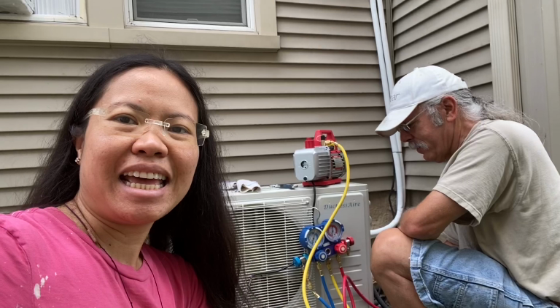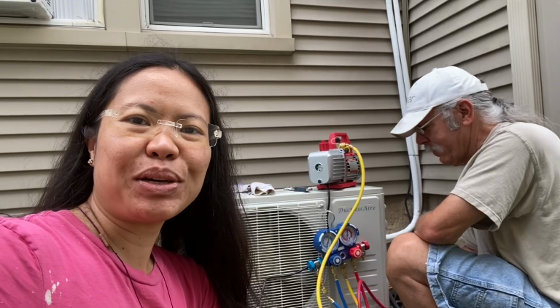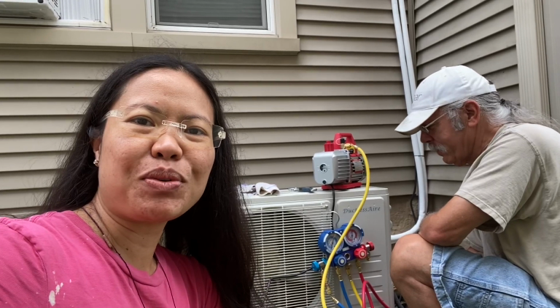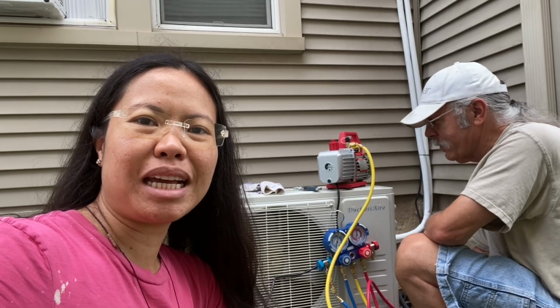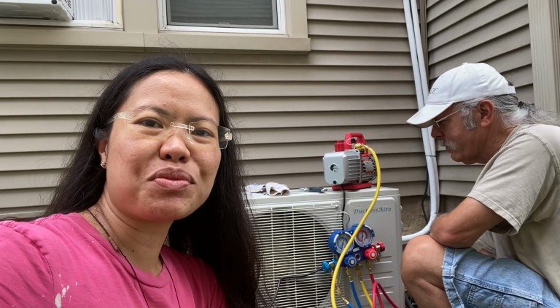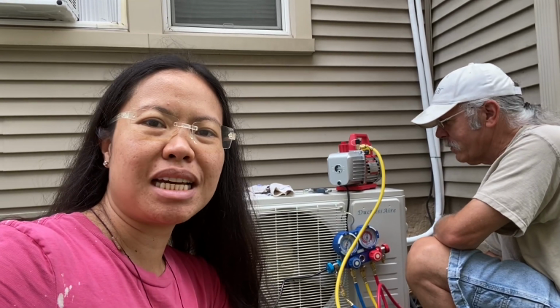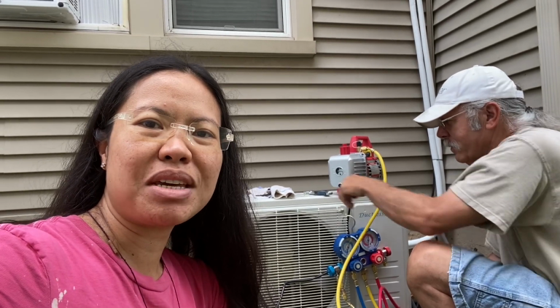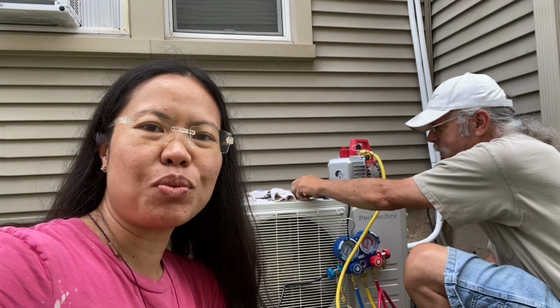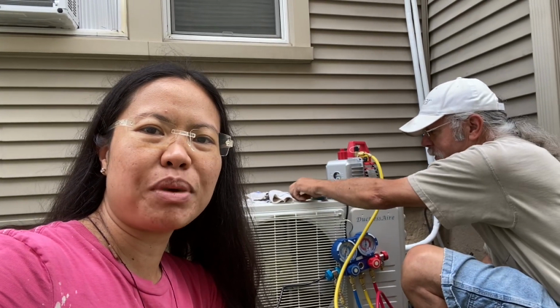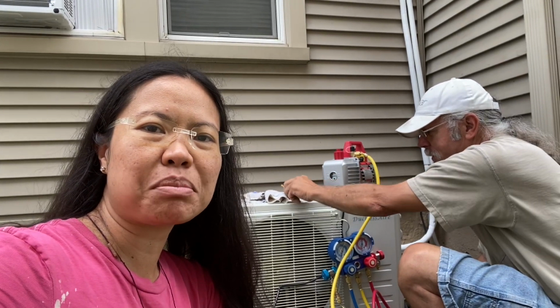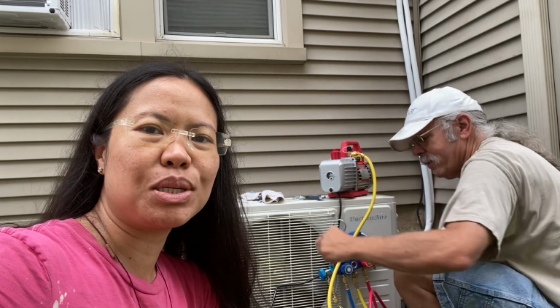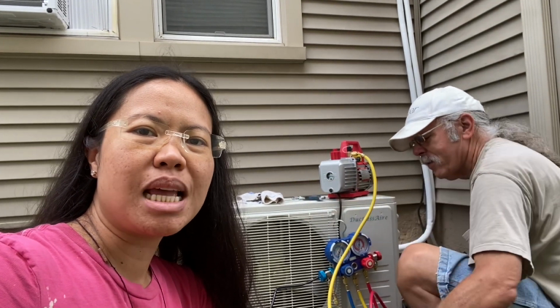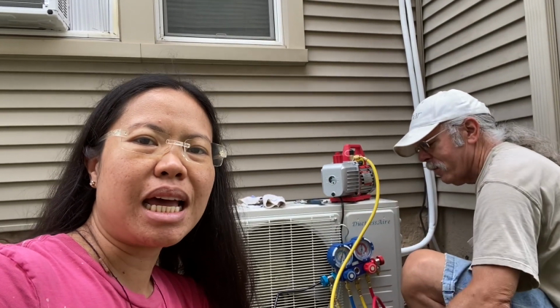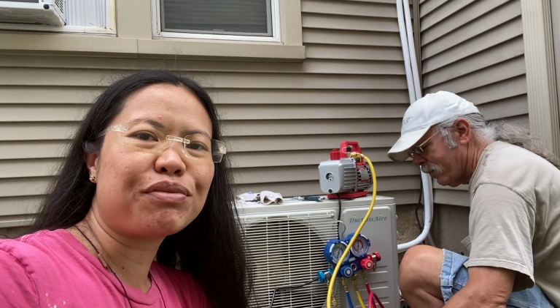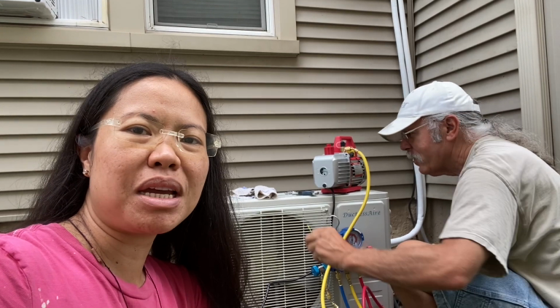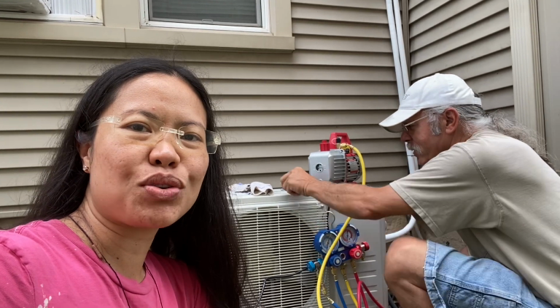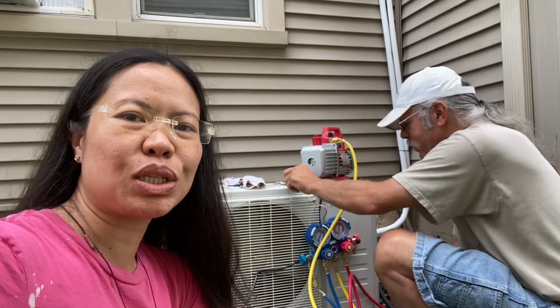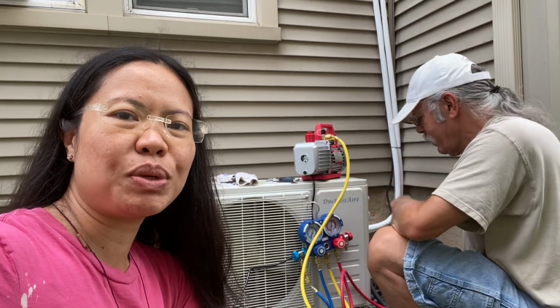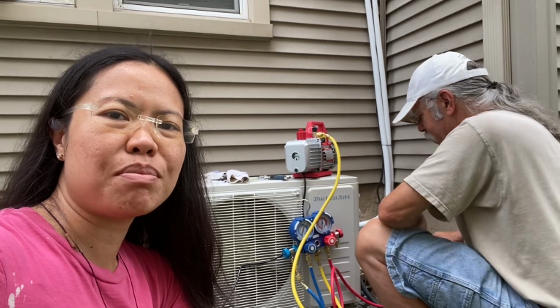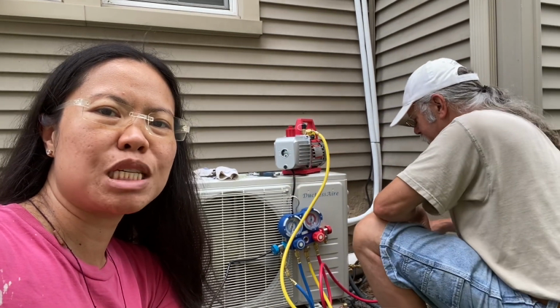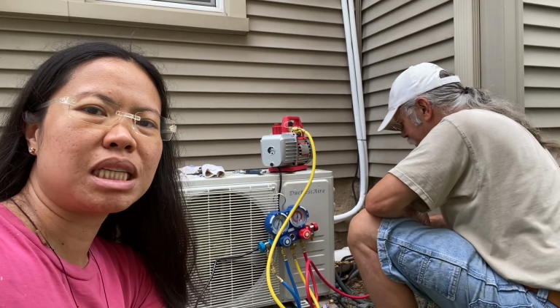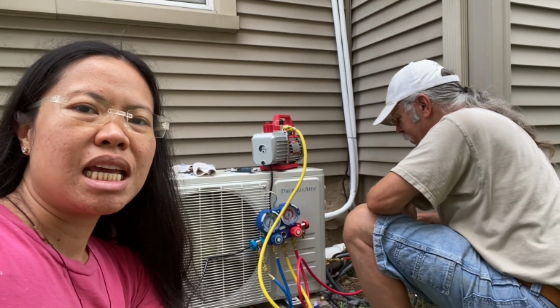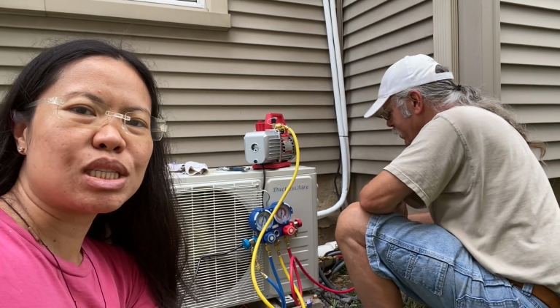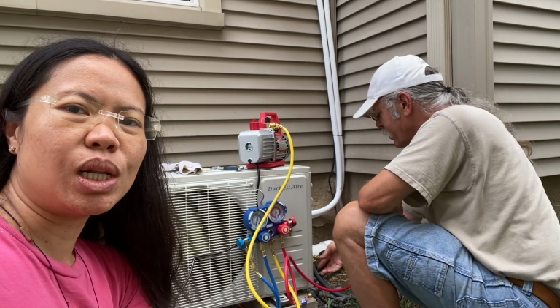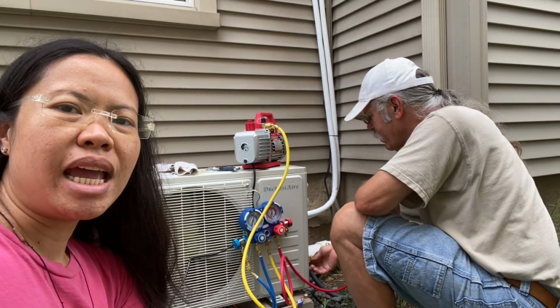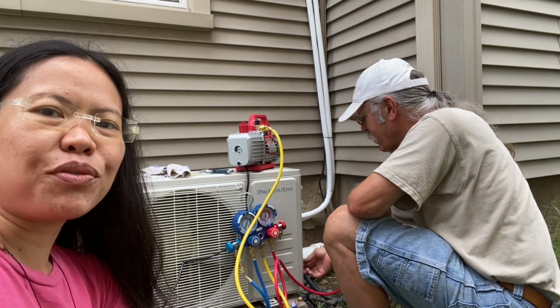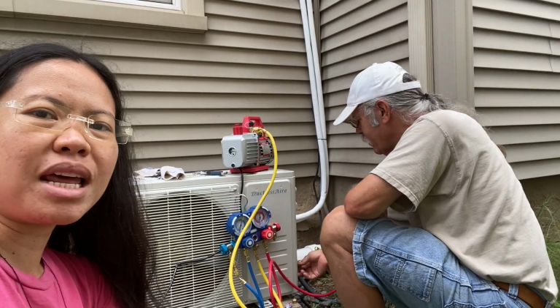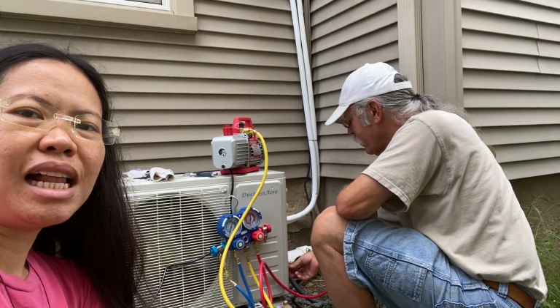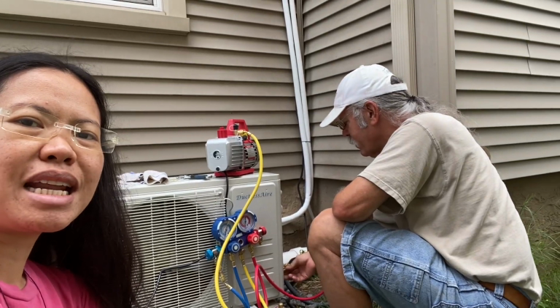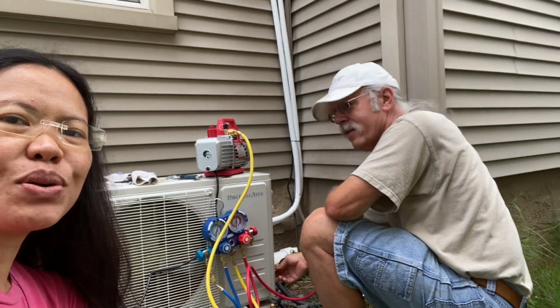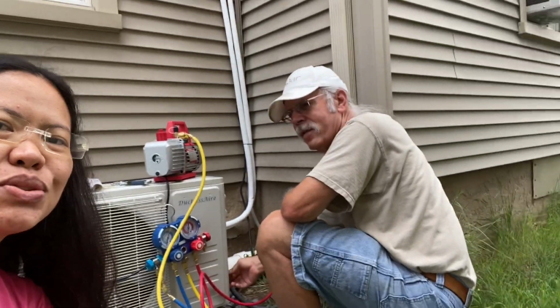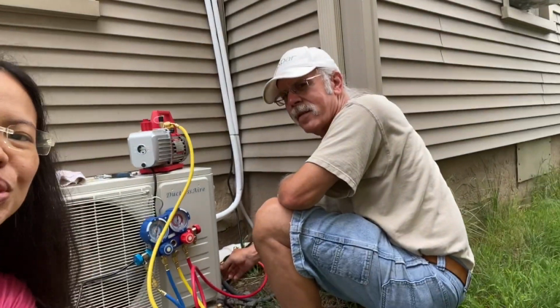Hello, good morning. I'm Rhea. I'm here in one of my apartment units and I have Fred, my contractor, doing some mini-split install. And Fred, let us know what you are doing.